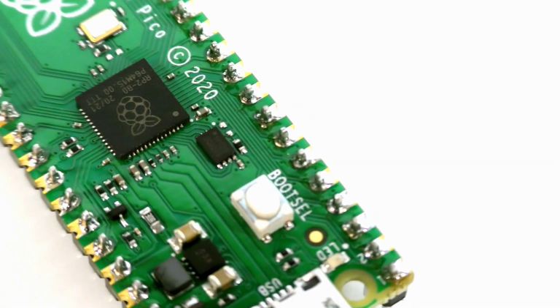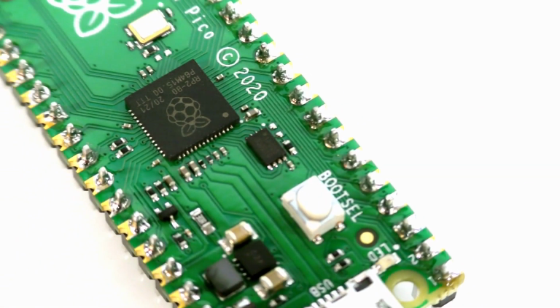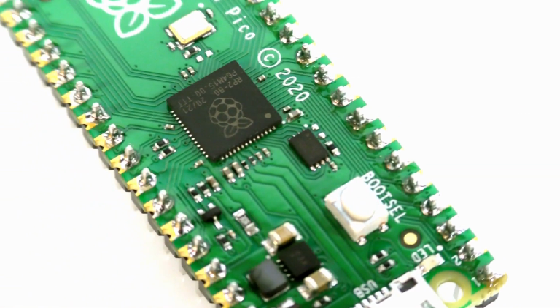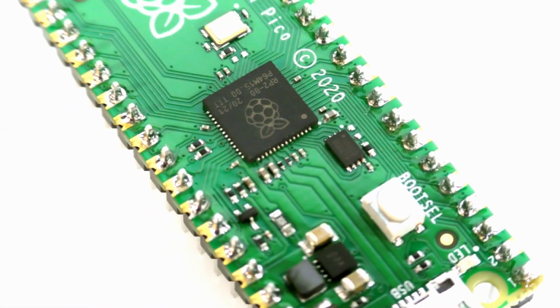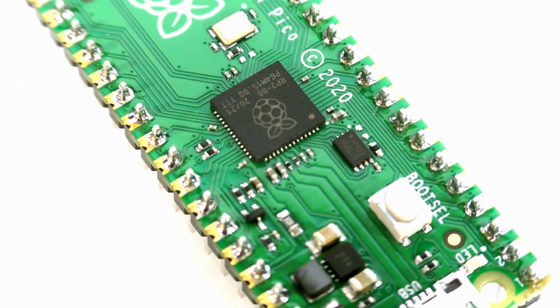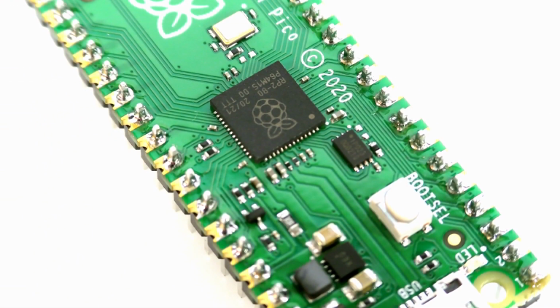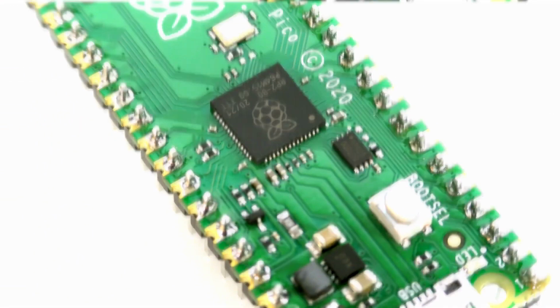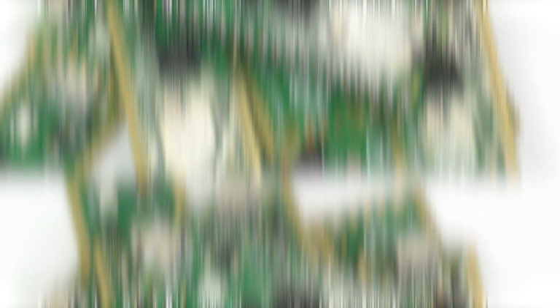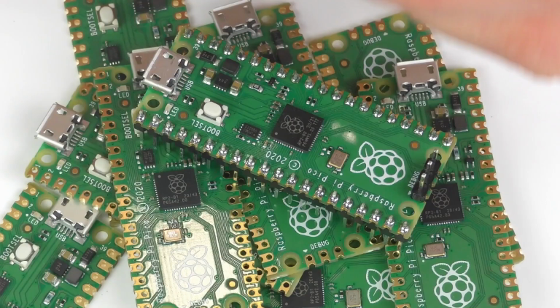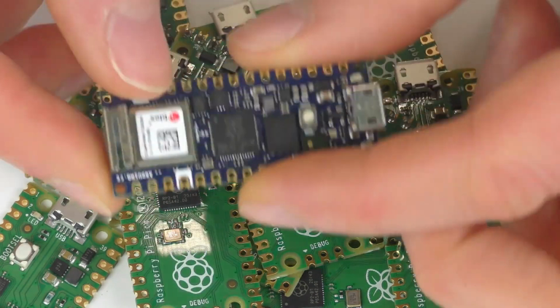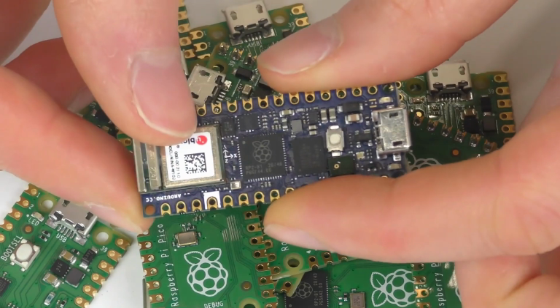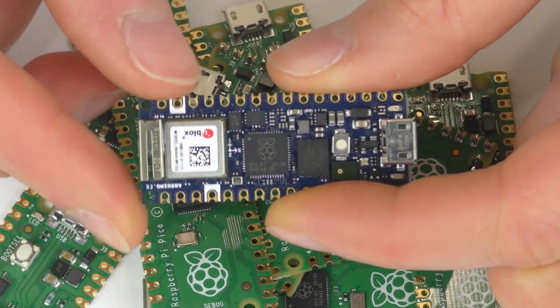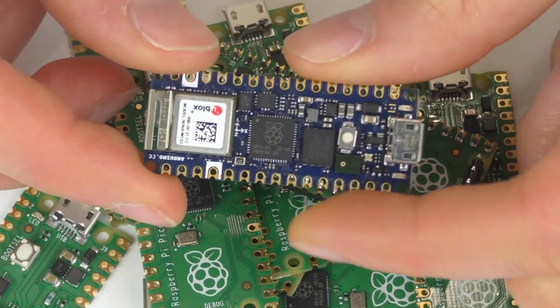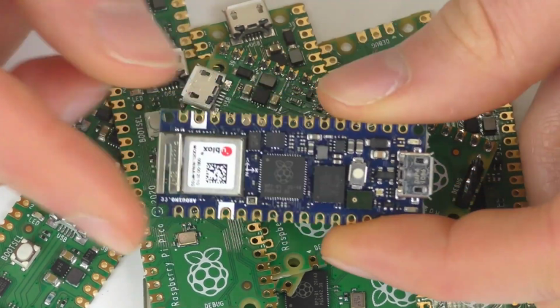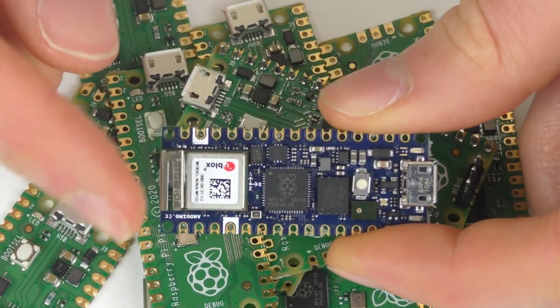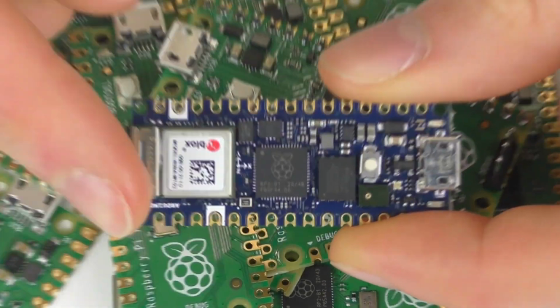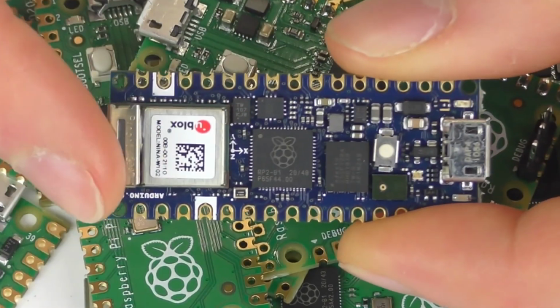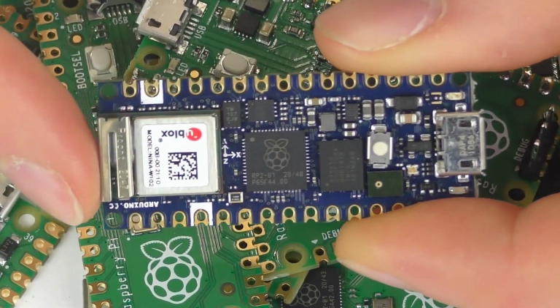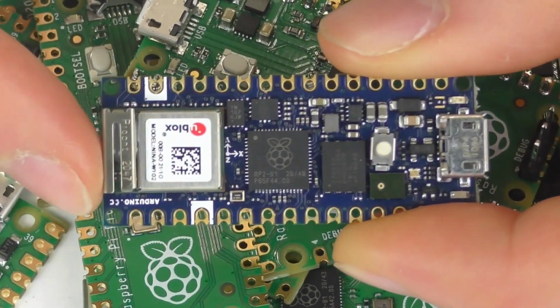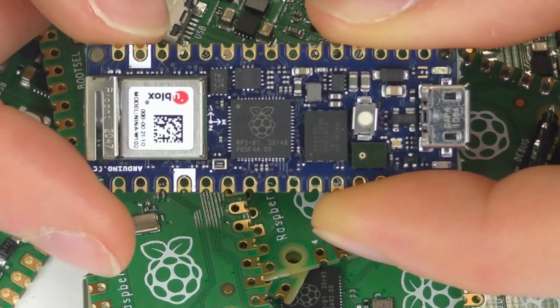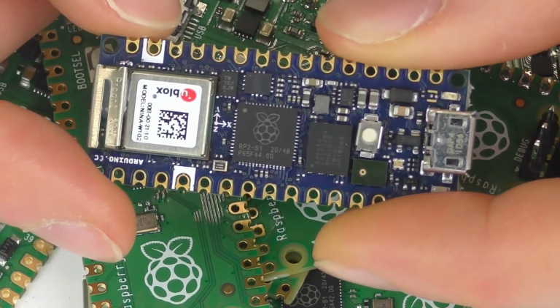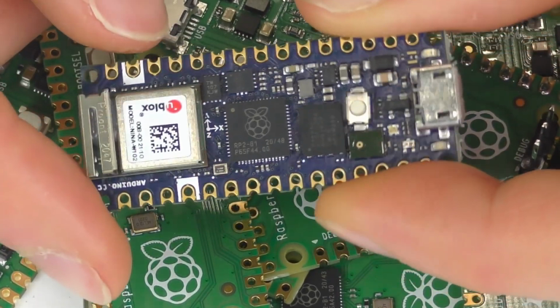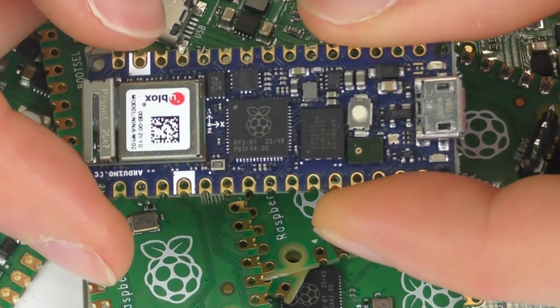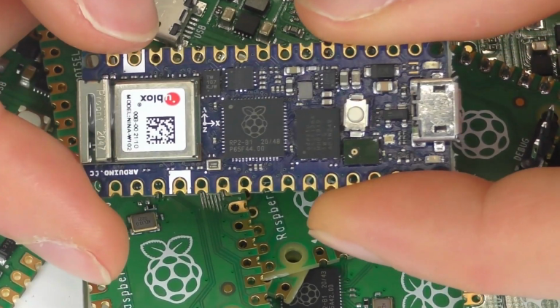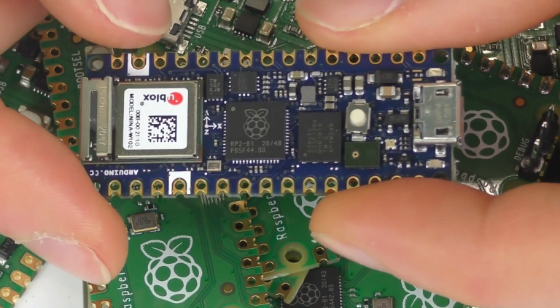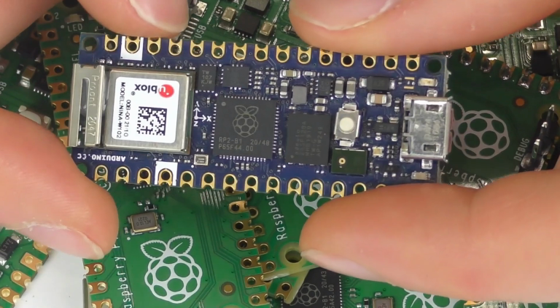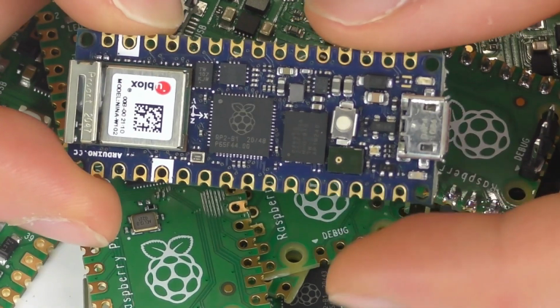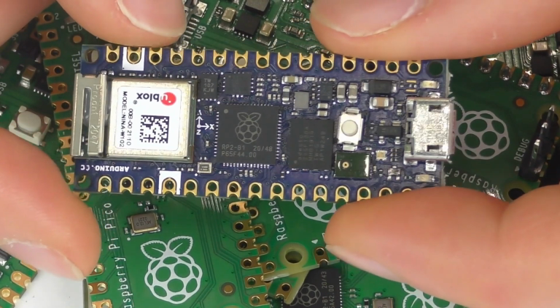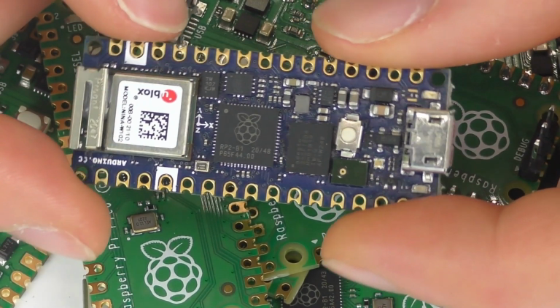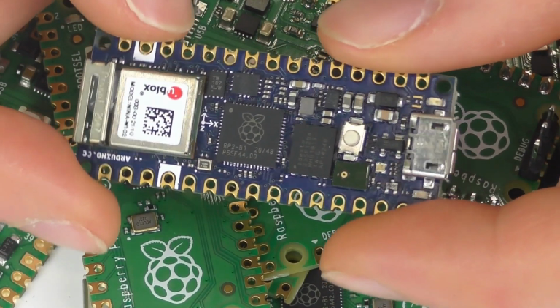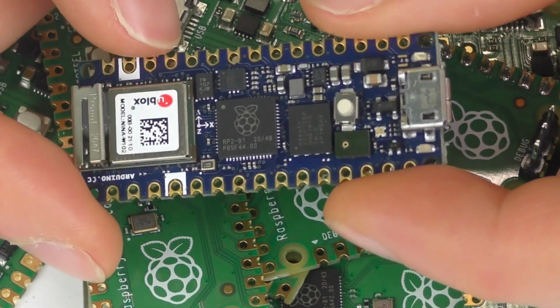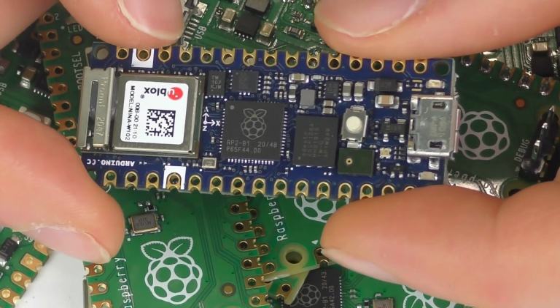The Arduino Nano RP2040 Connect fixes this by adding an onboard chip for Wi-Fi and Bluetooth connectivity. It can do all this in a super small form factor as well.